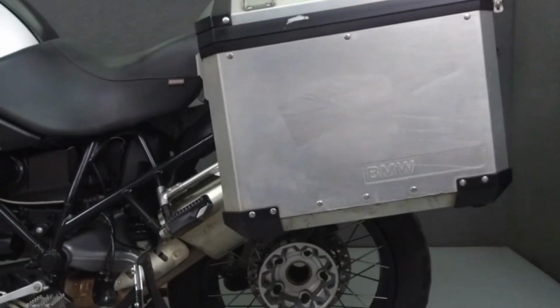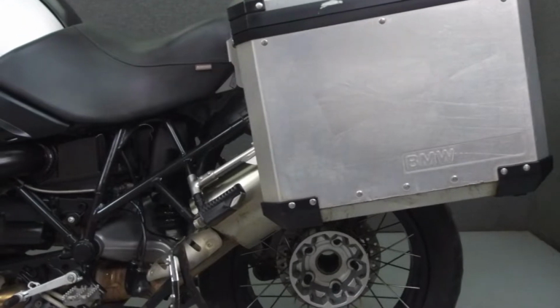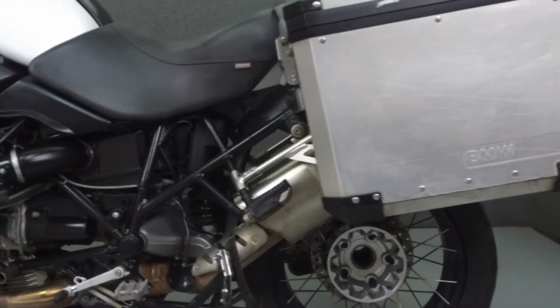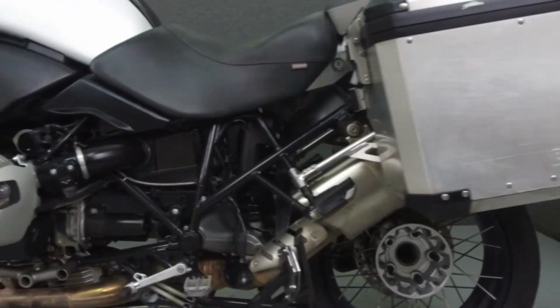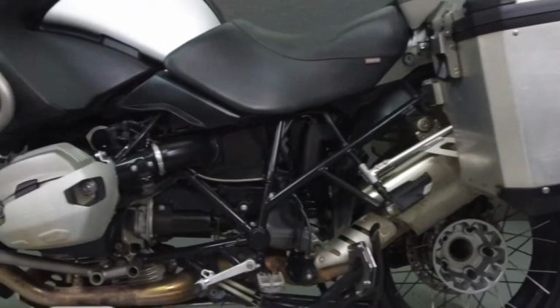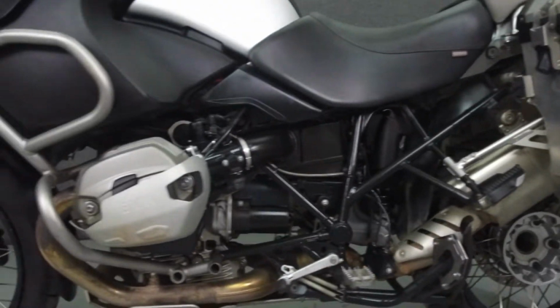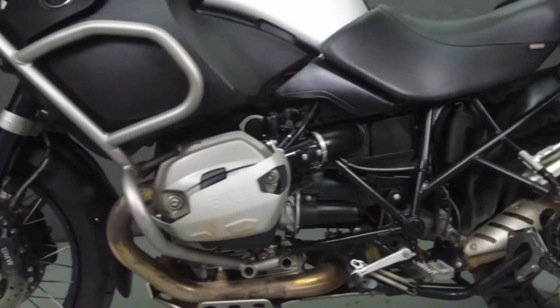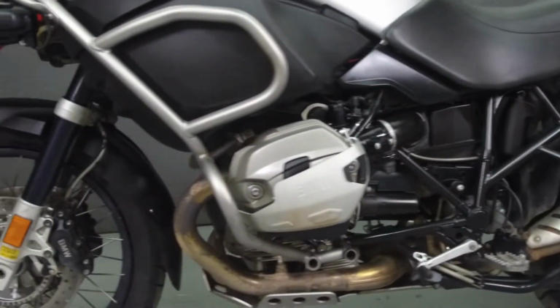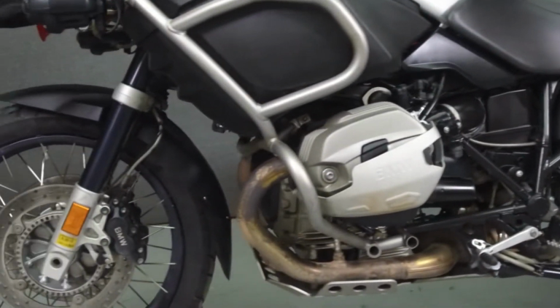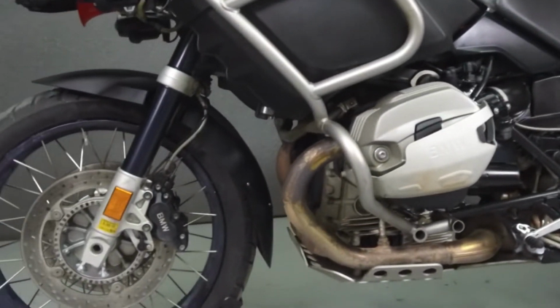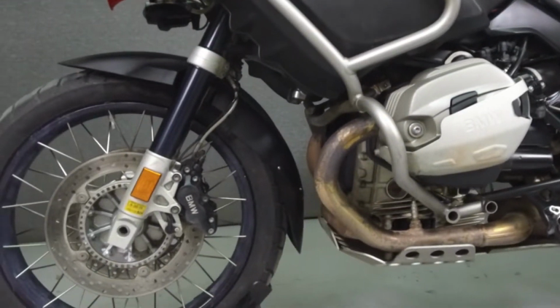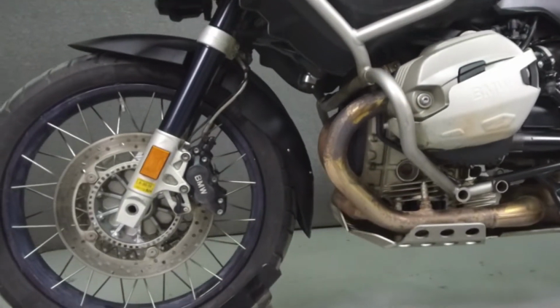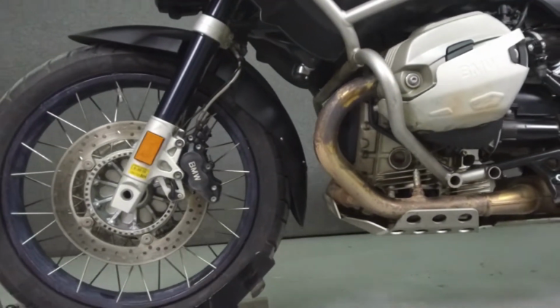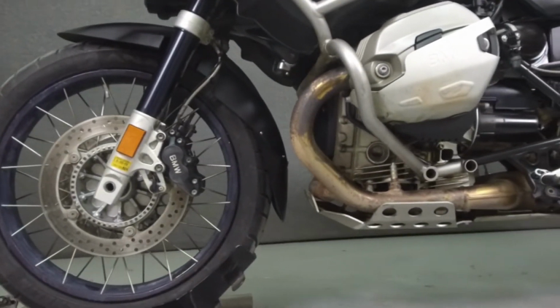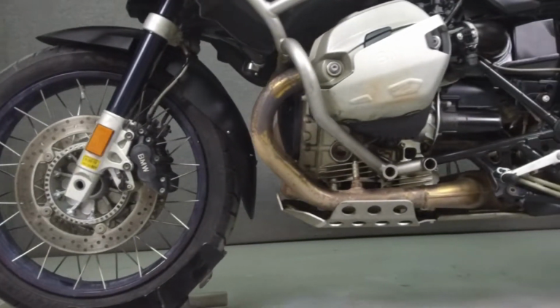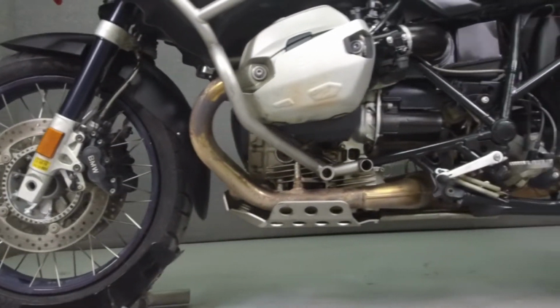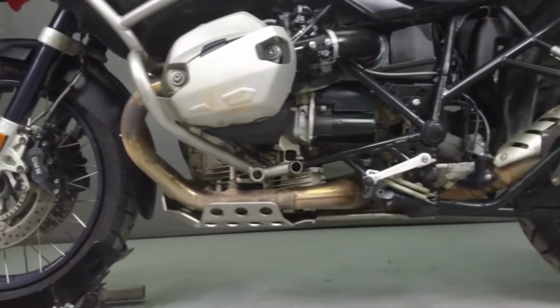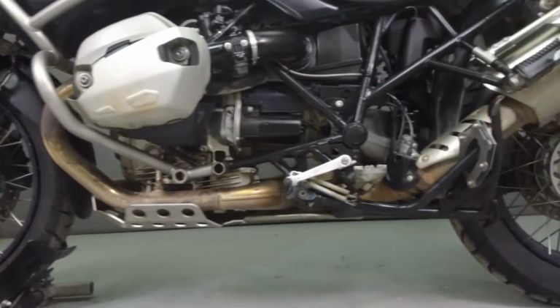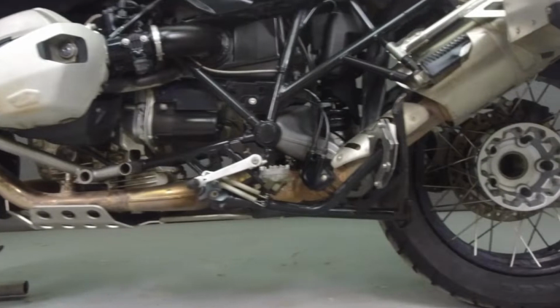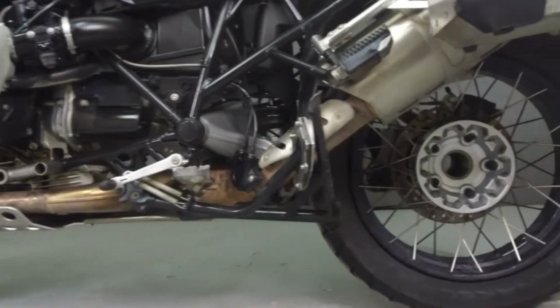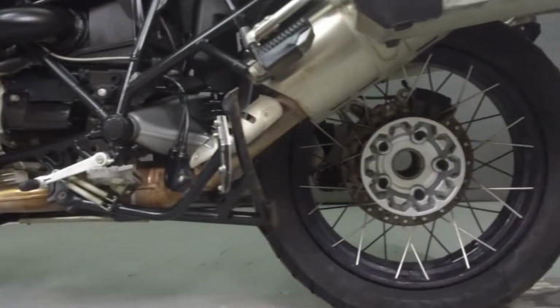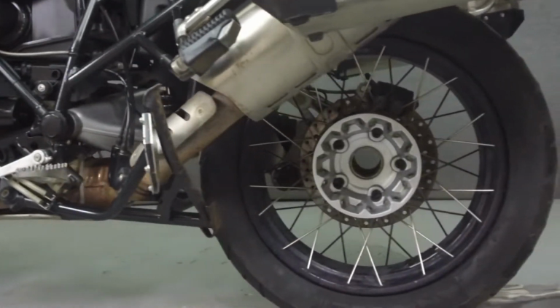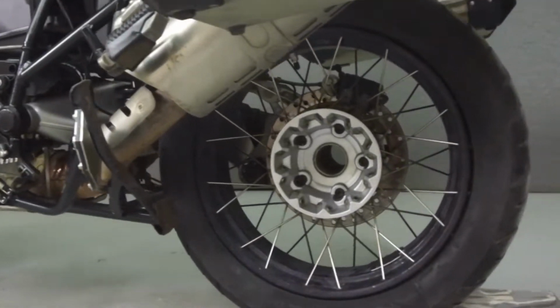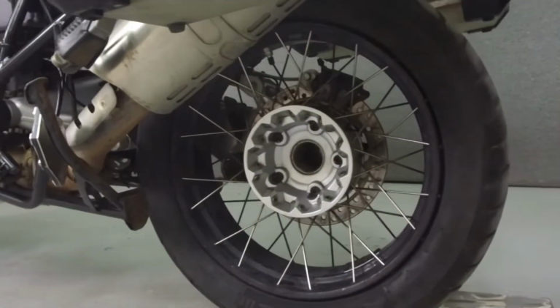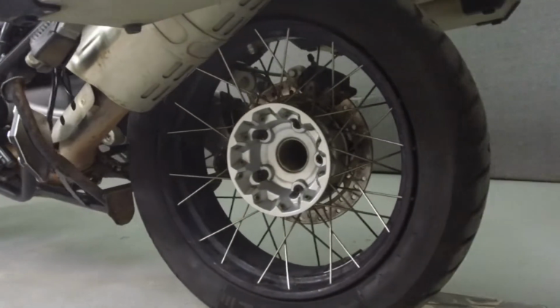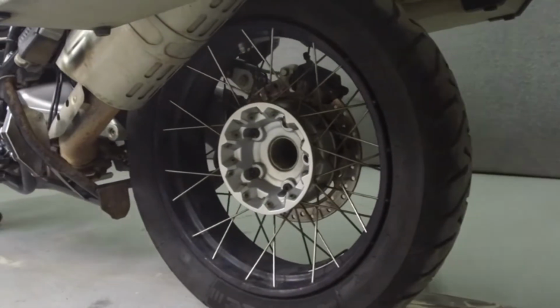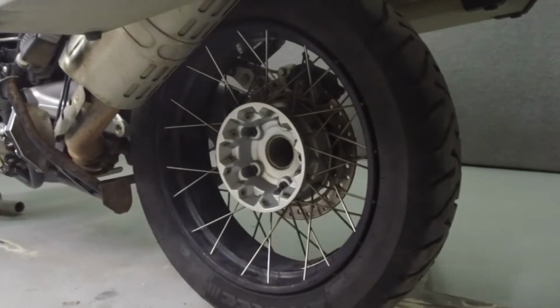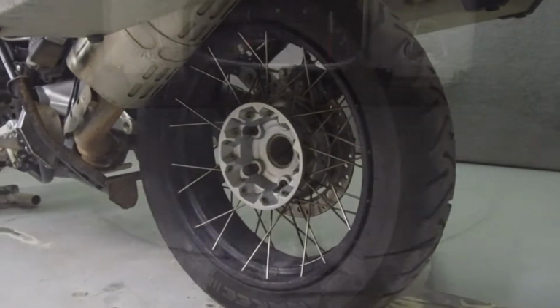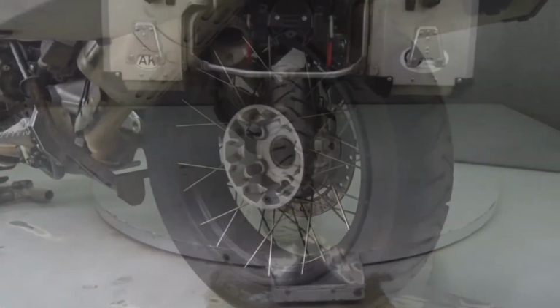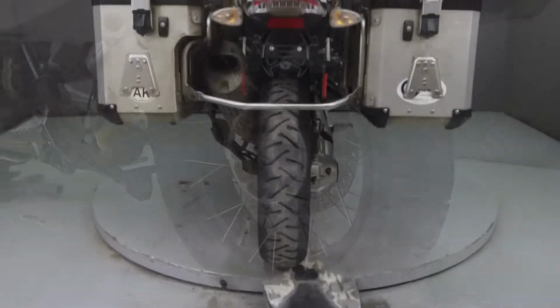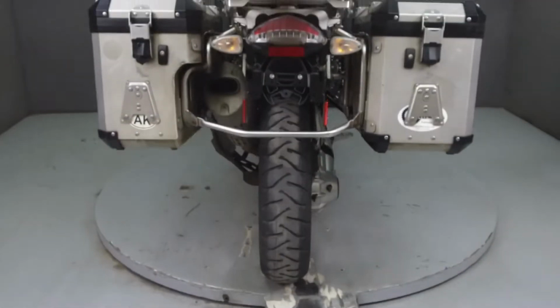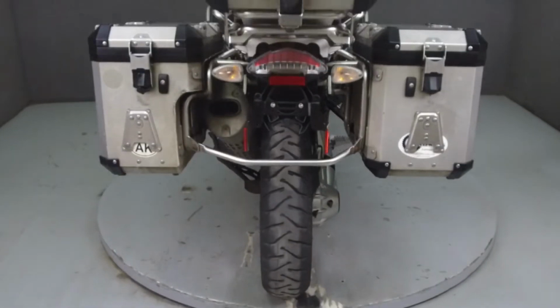It has a seat height of 35 inches and a dry weight of 573 pounds. This bike comes equipped with ABS, ESA, an onboard computer, and heated grips.